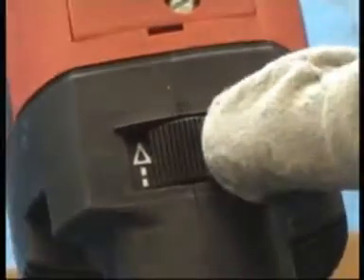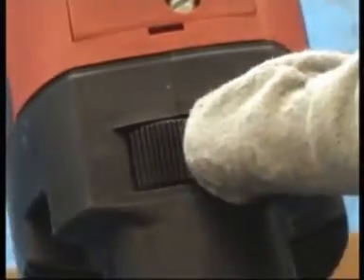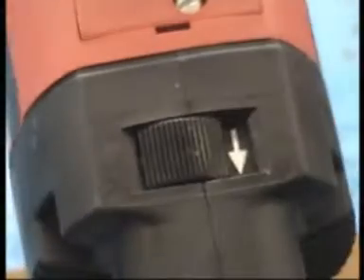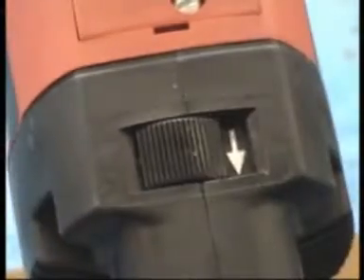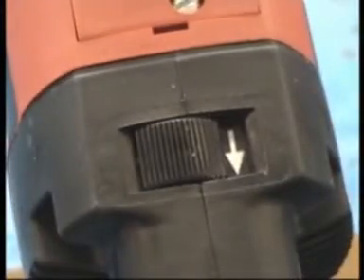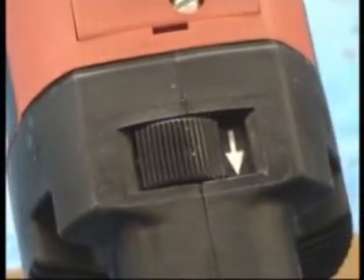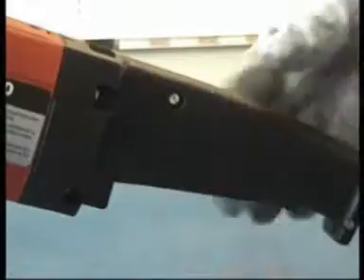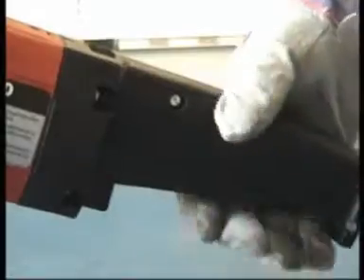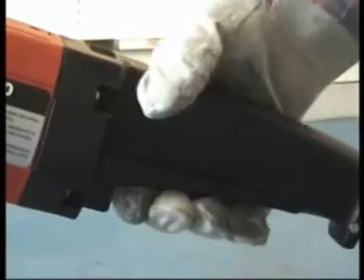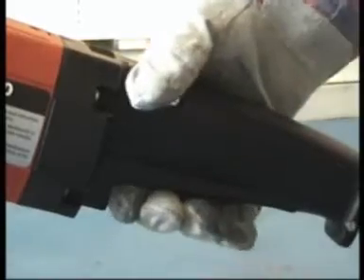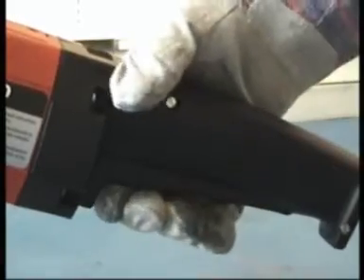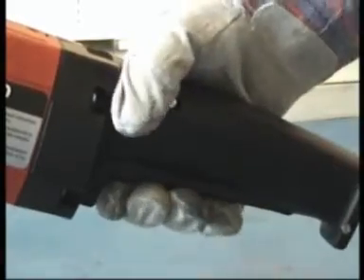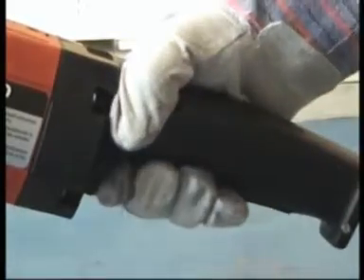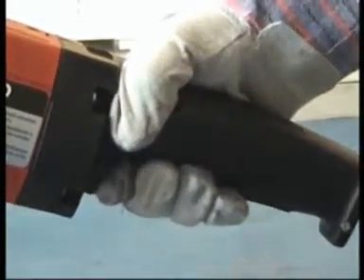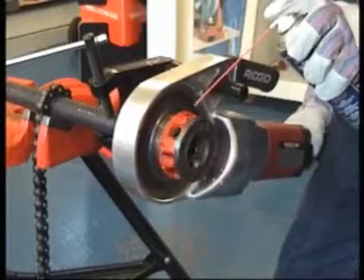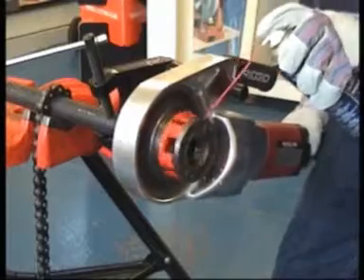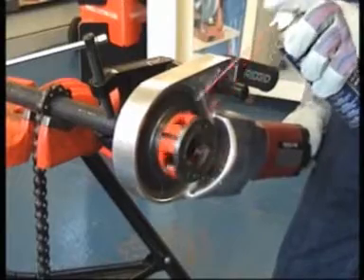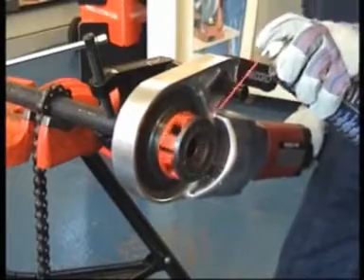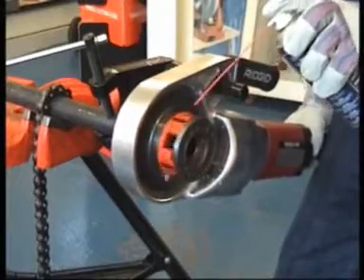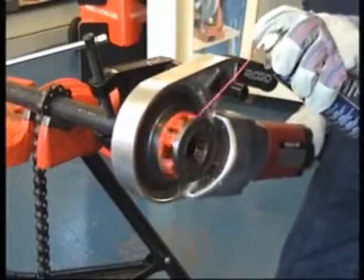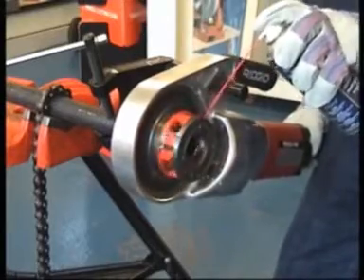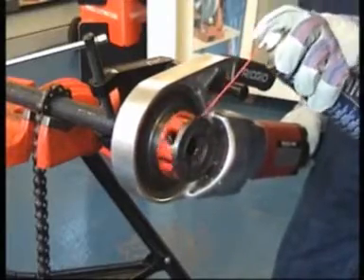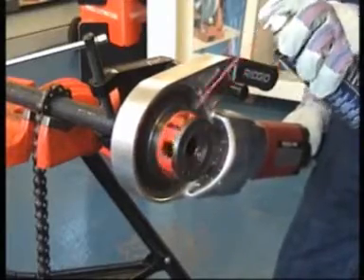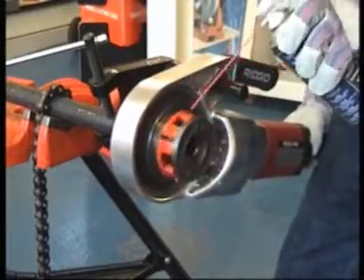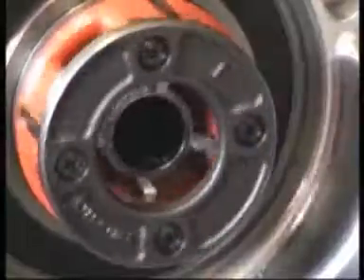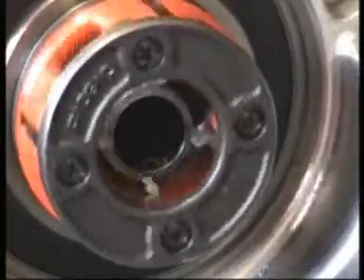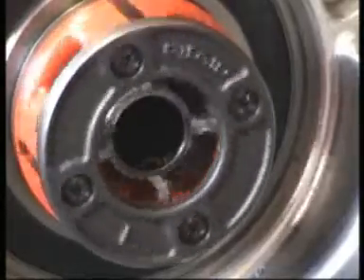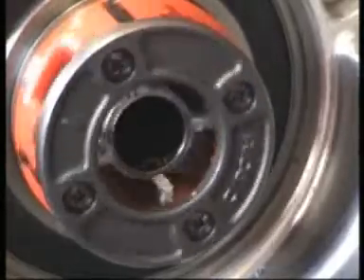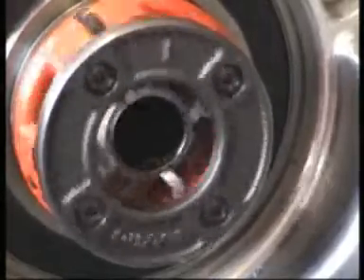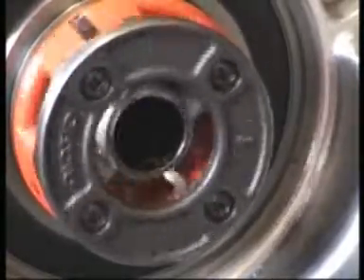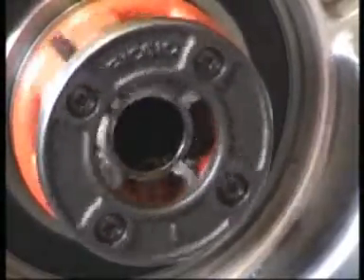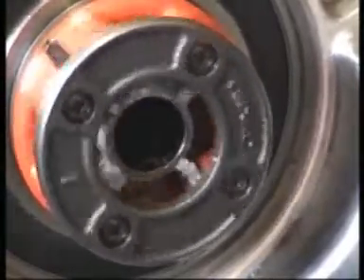Select forward, indicated by the solid arrow, and switch on the motor. While threading, the dies must be kept lubricated with rigid thread cutting oil to ensure perfect threads and long lasting die life.